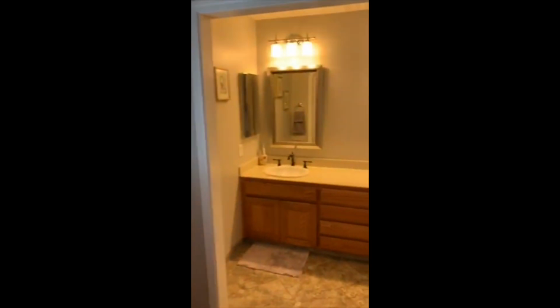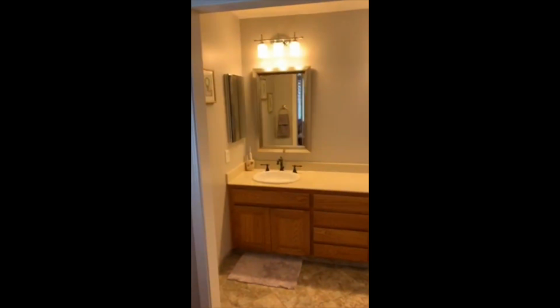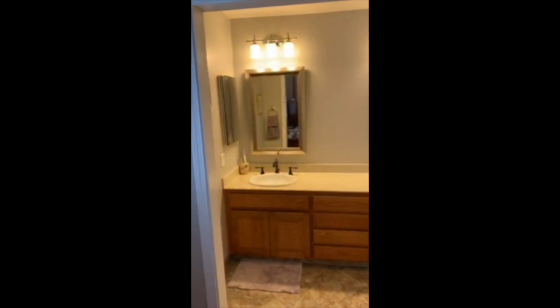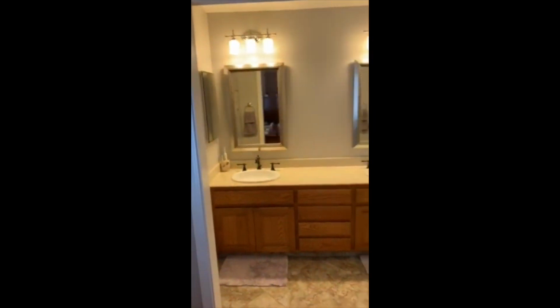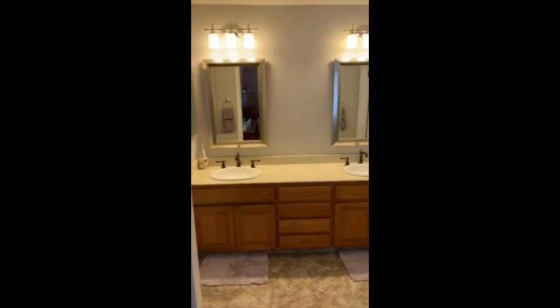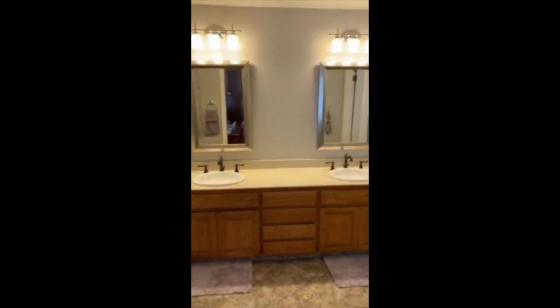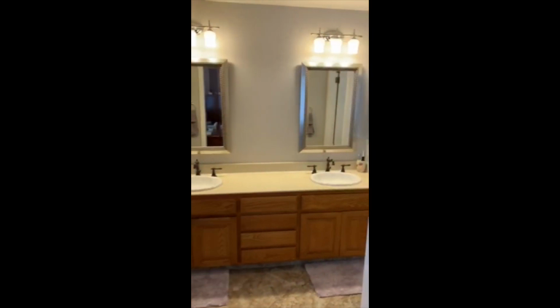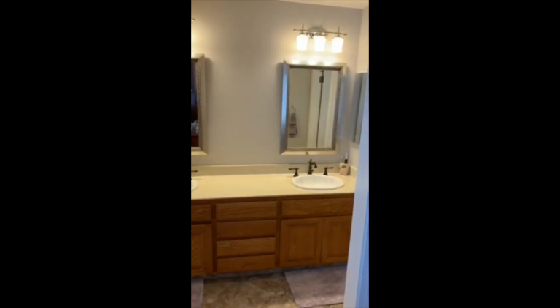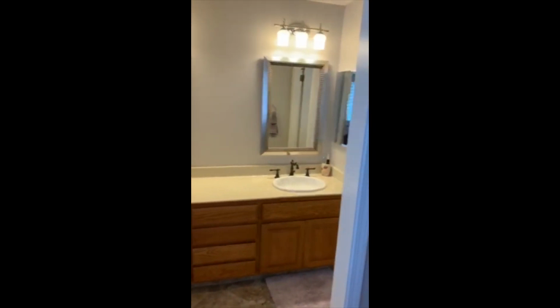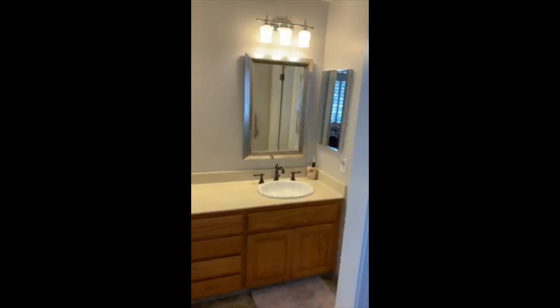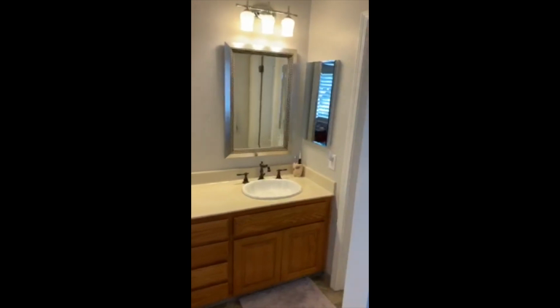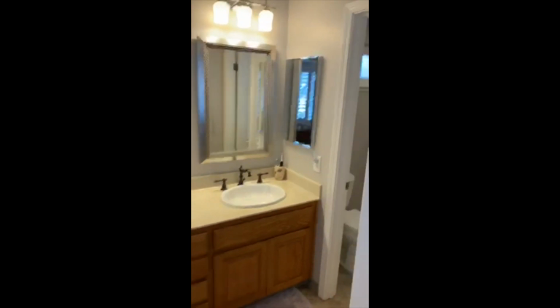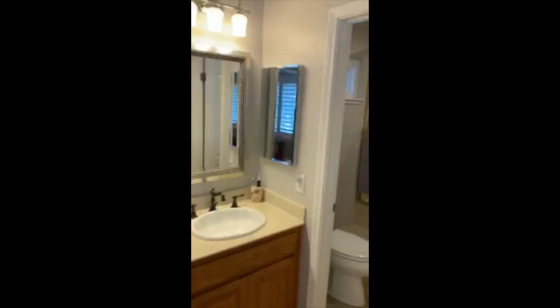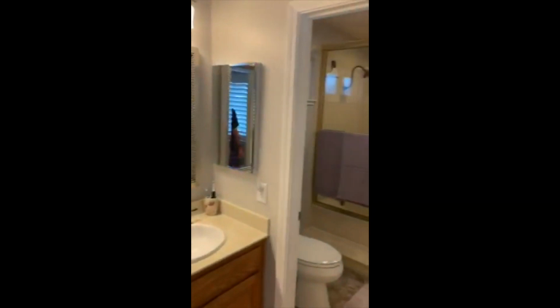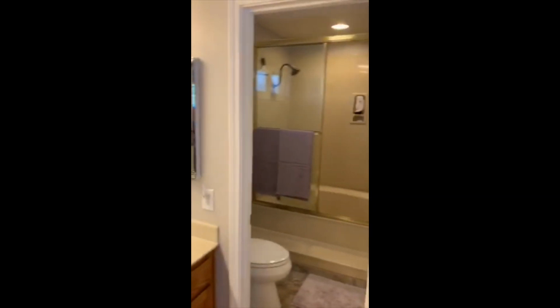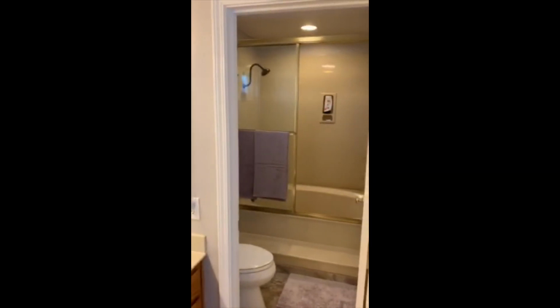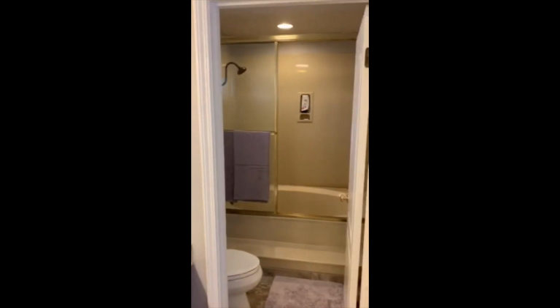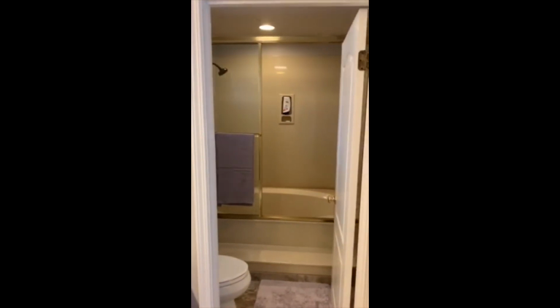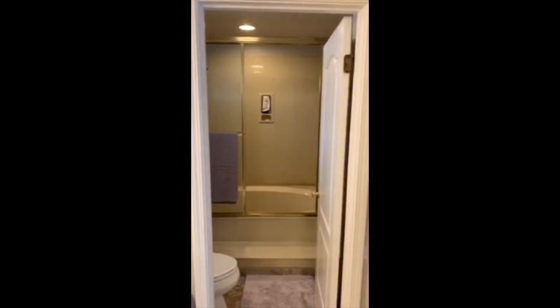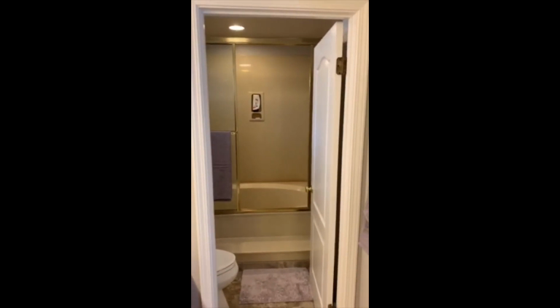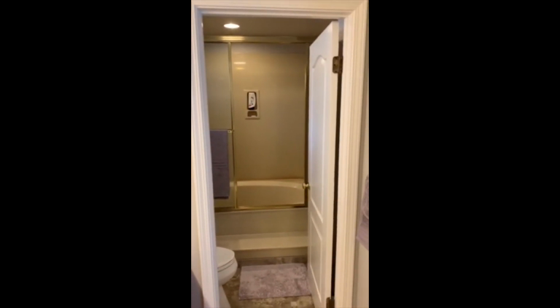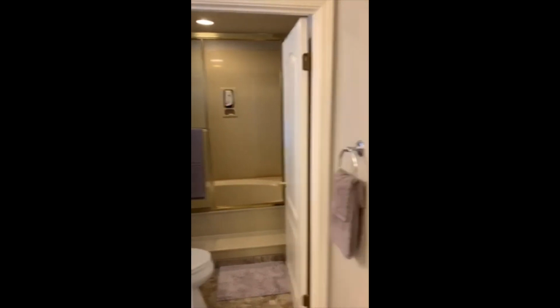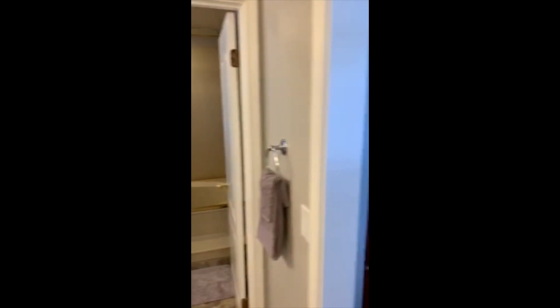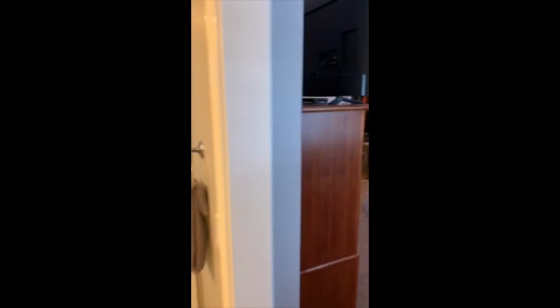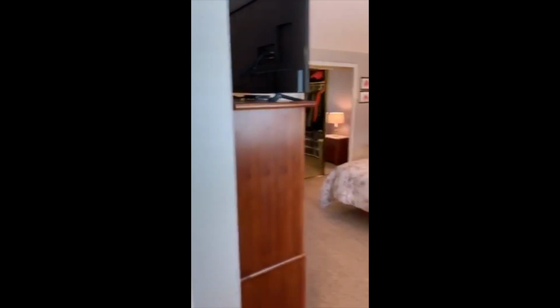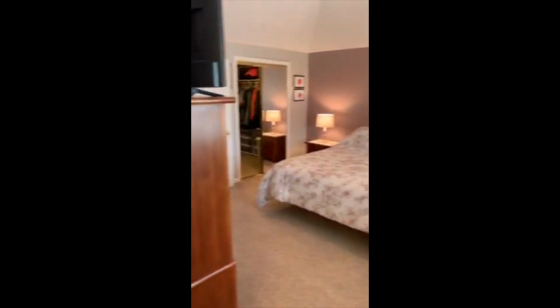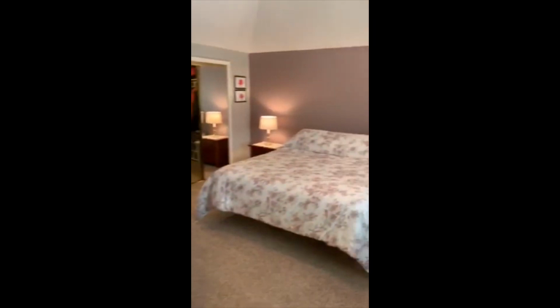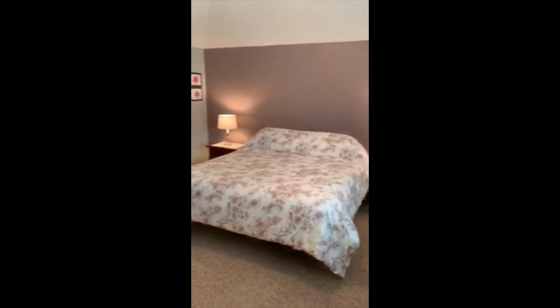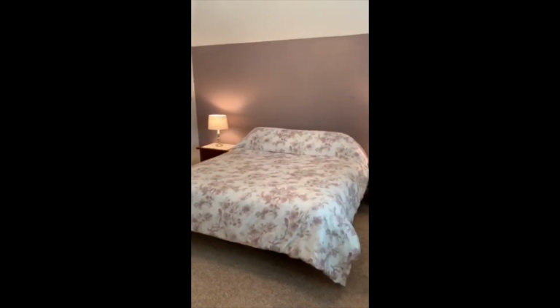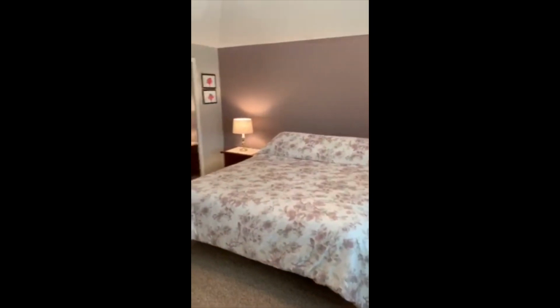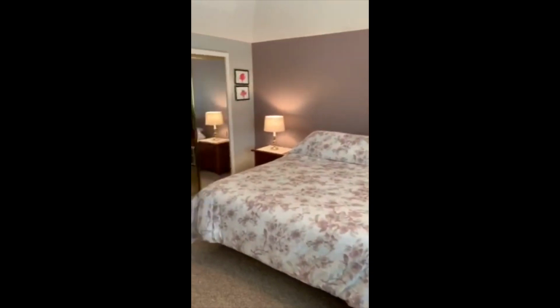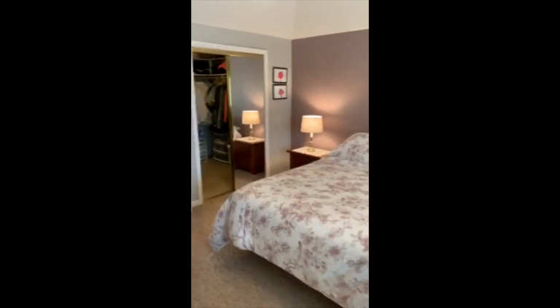This is the master bath — private, with a tub and shower. And that's 300 Wing Chun Drive. Thank you very much.